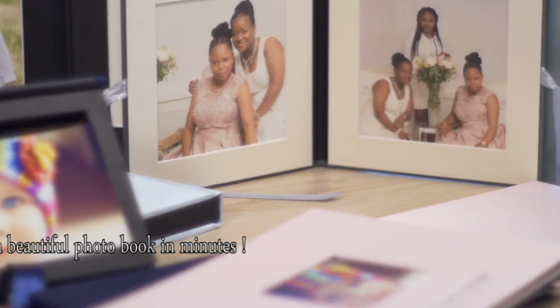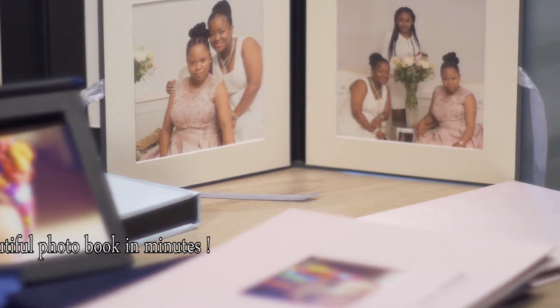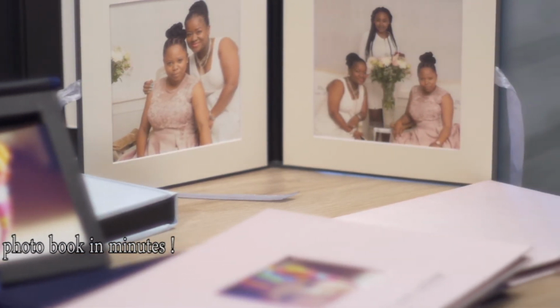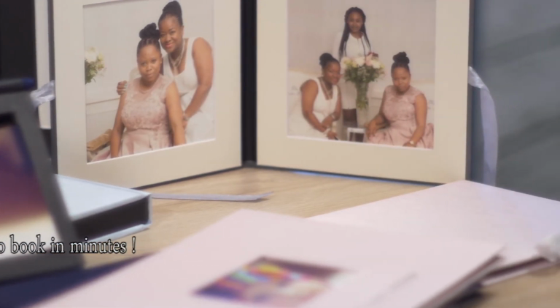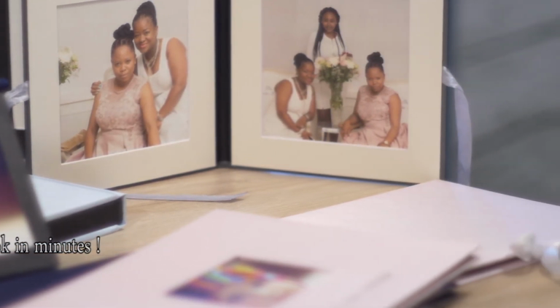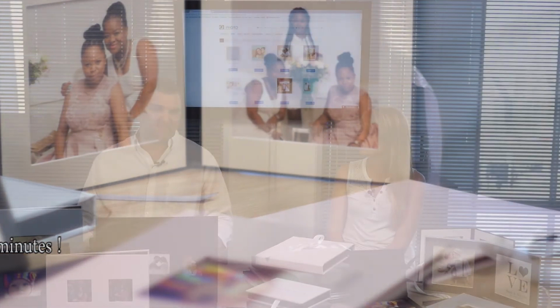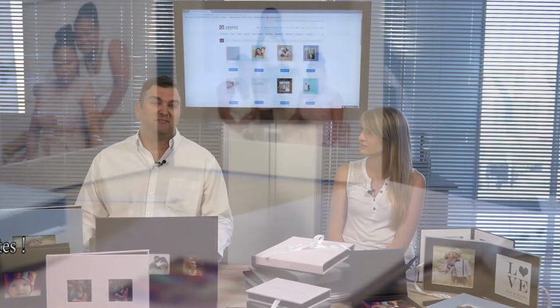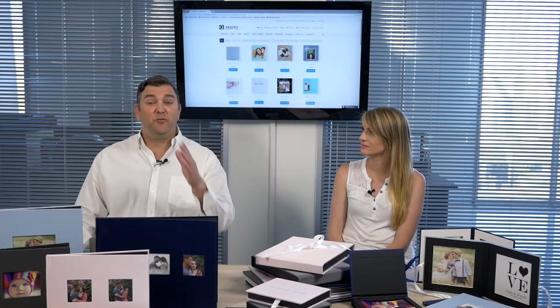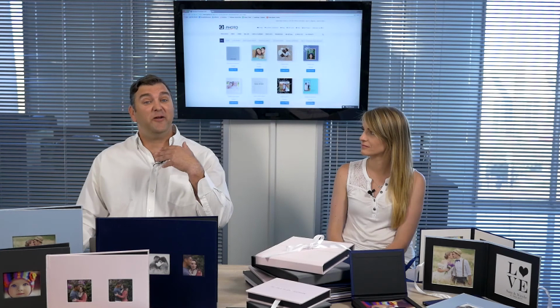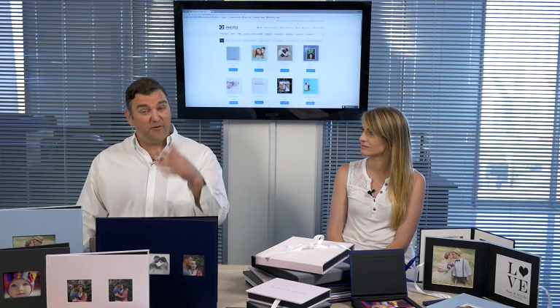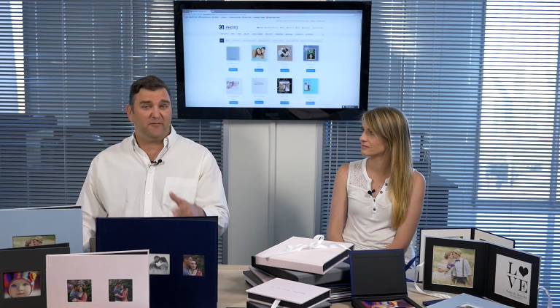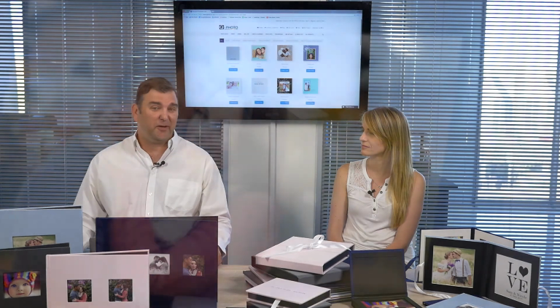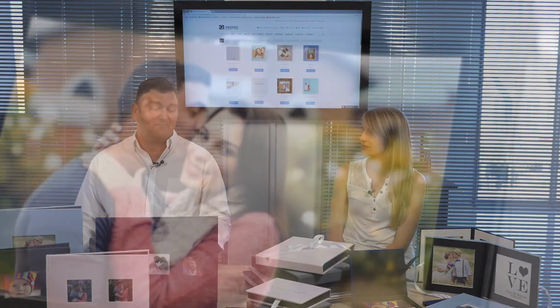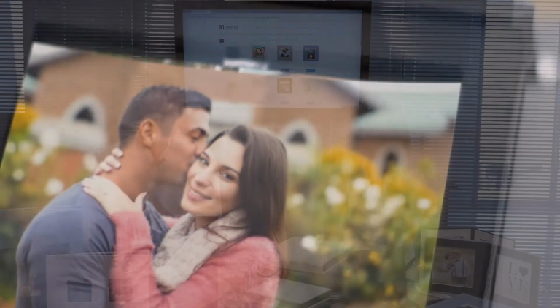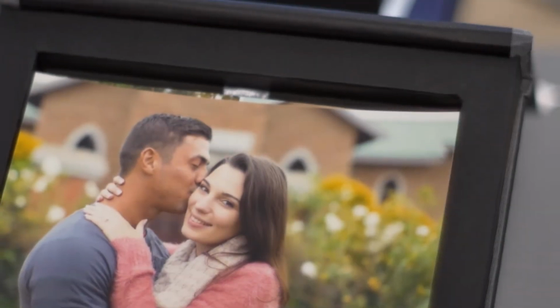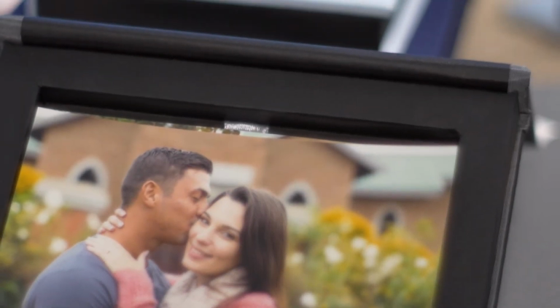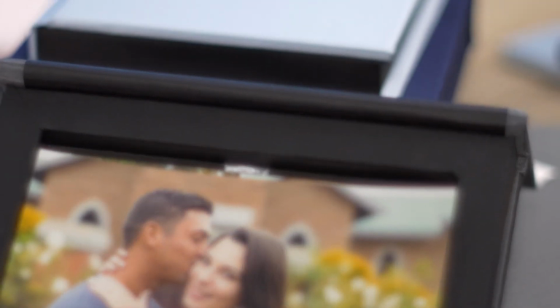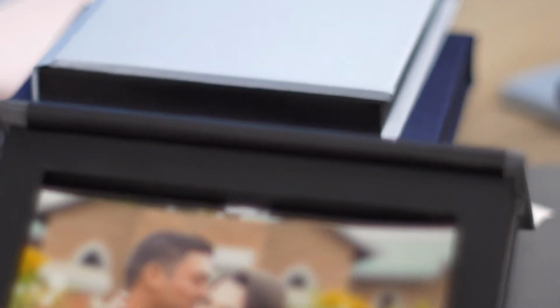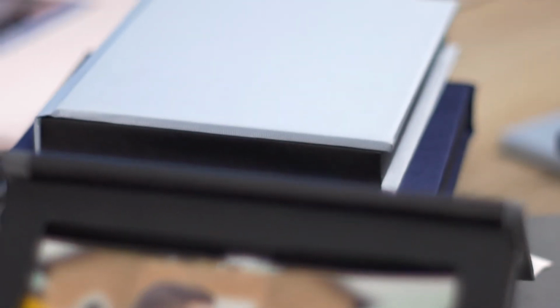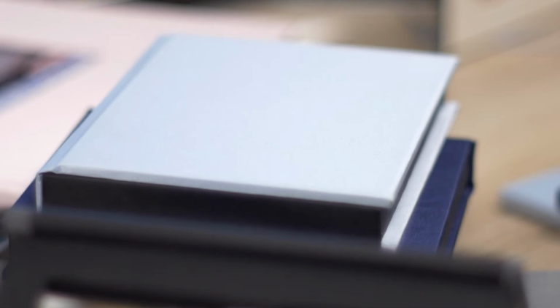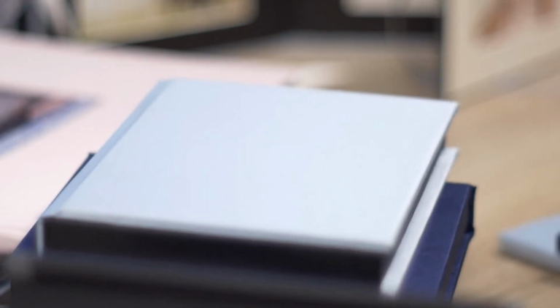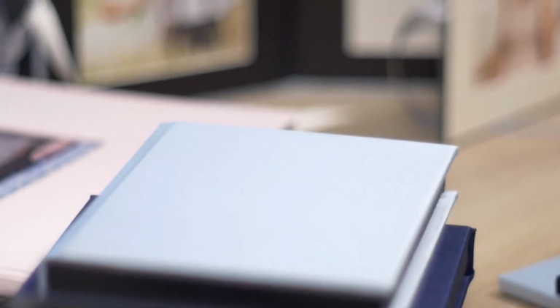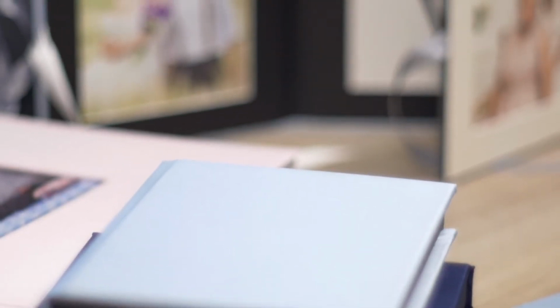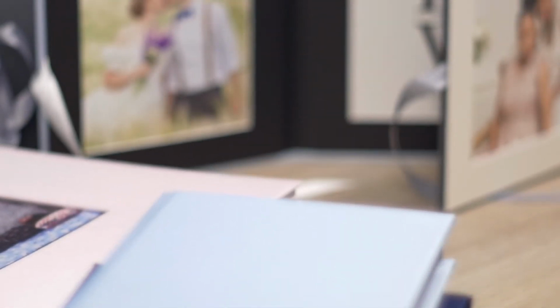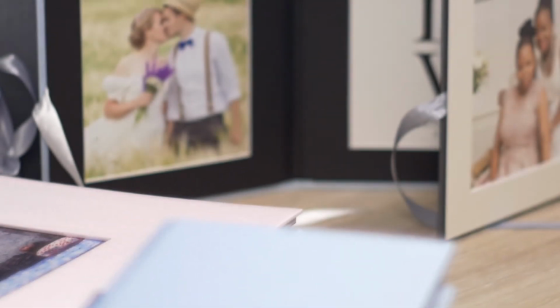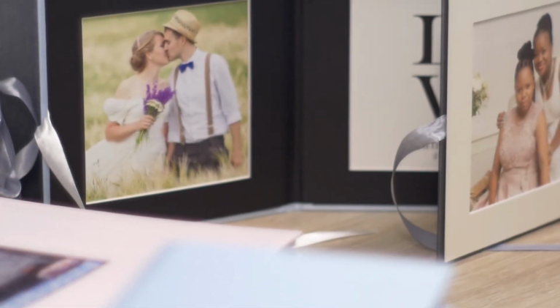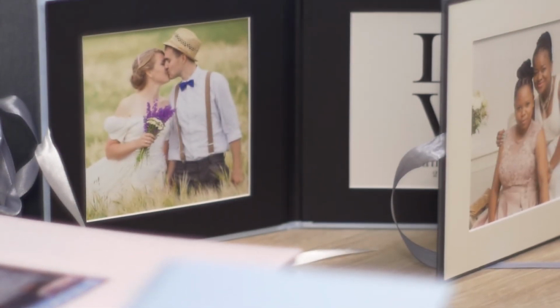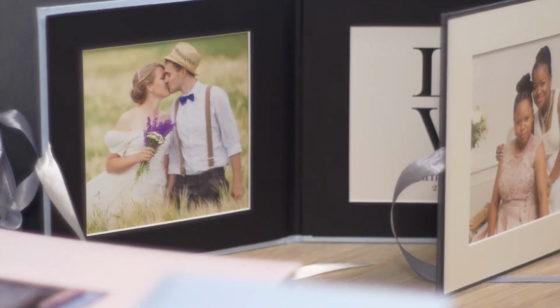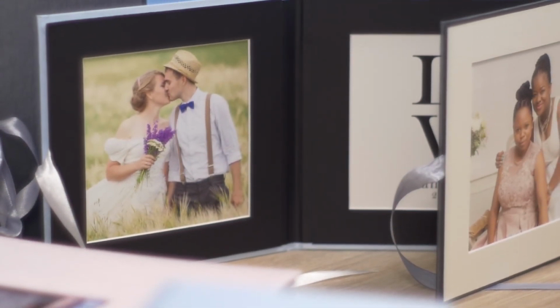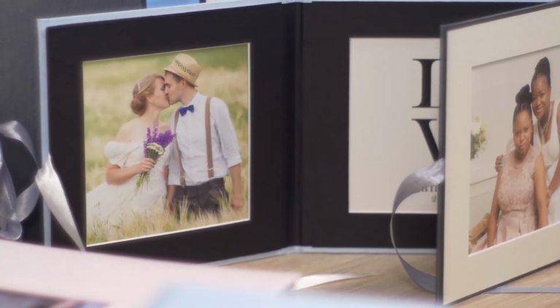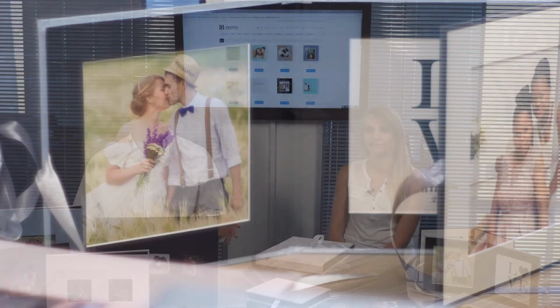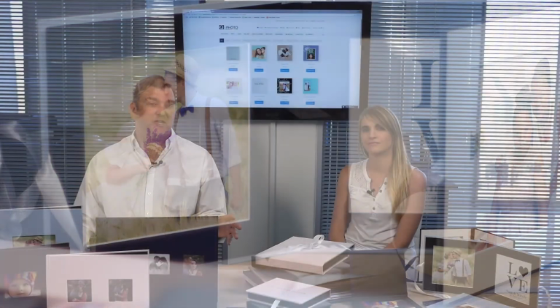It will literally take you five minutes, and we'll throw in free delivery. Alternatively, you can attend one of our workshops where step by step we will take you through and show you how to design the photo book of your dreams.